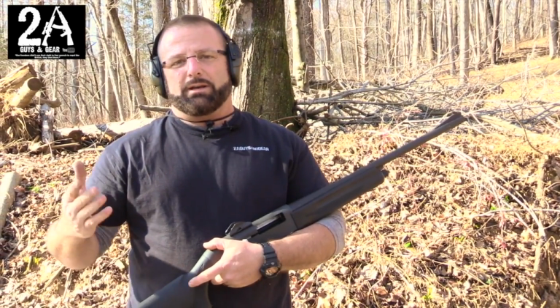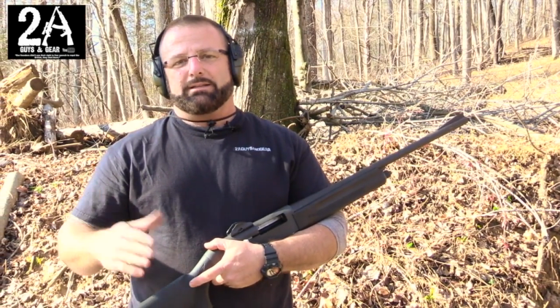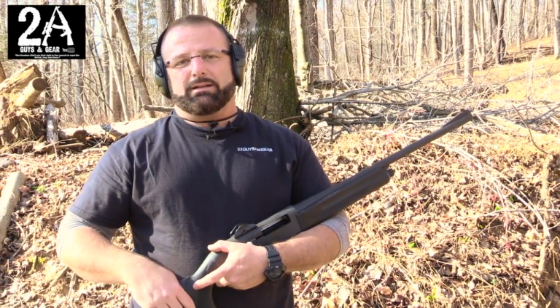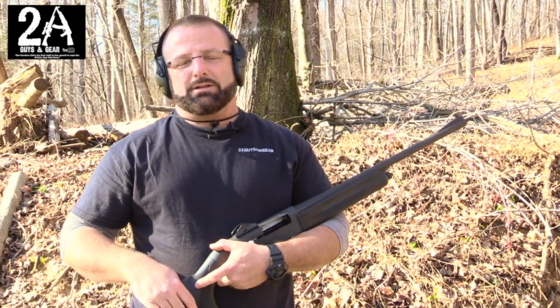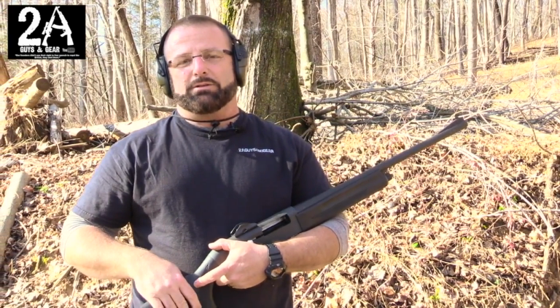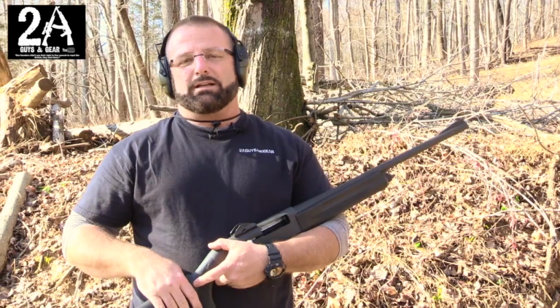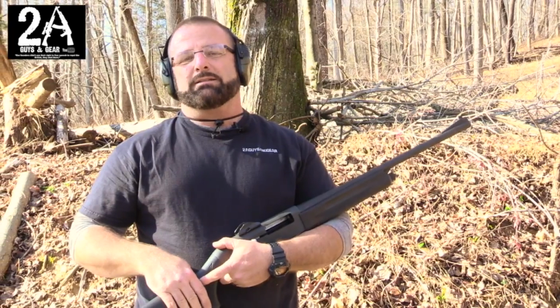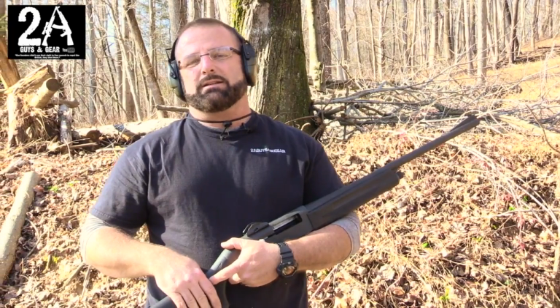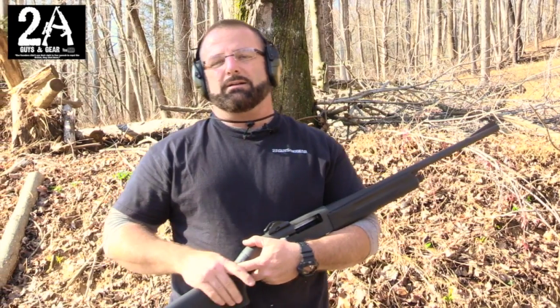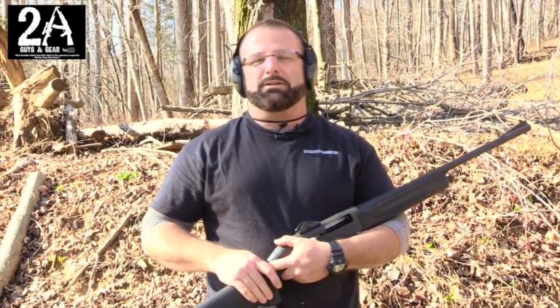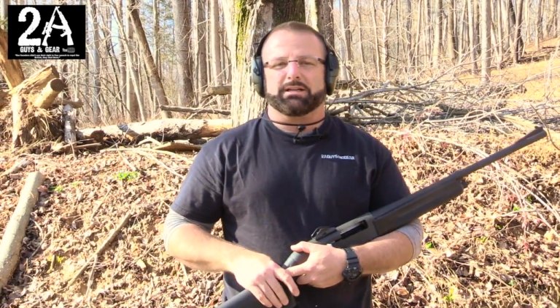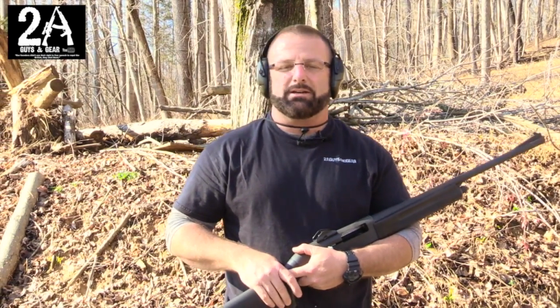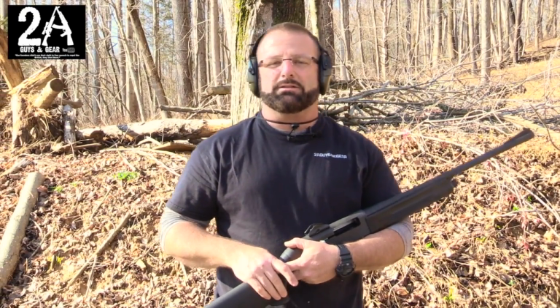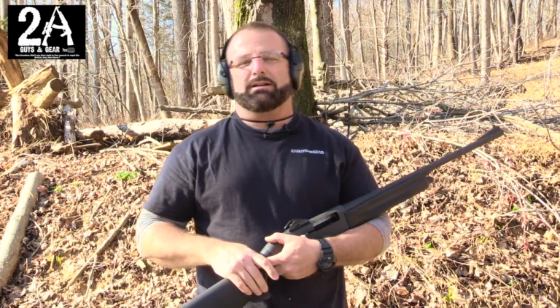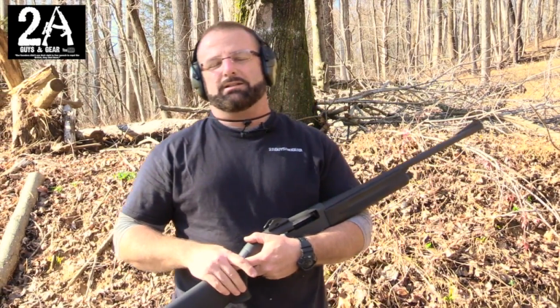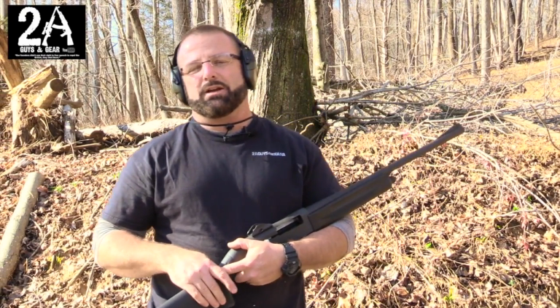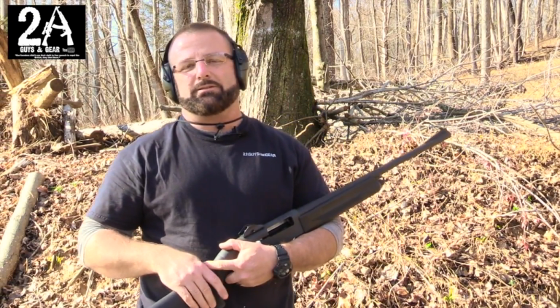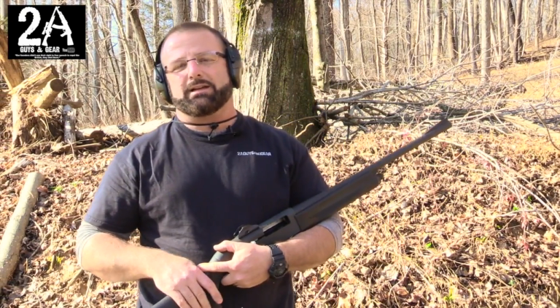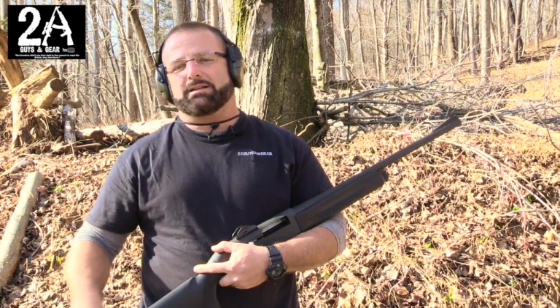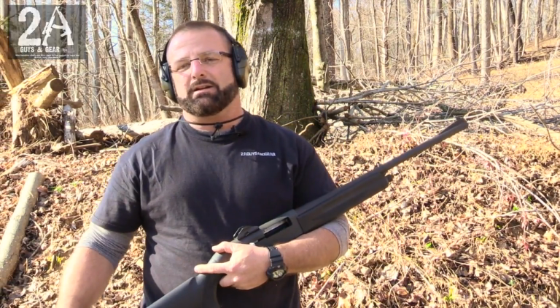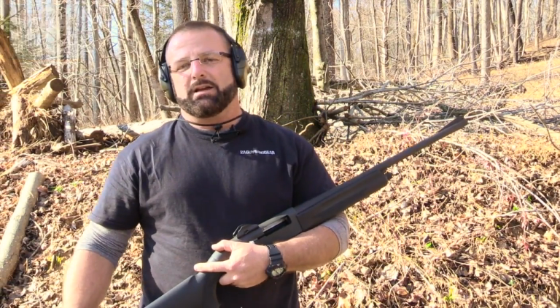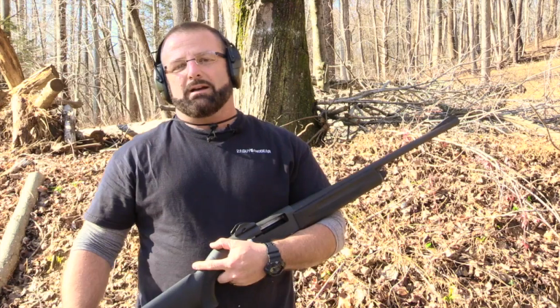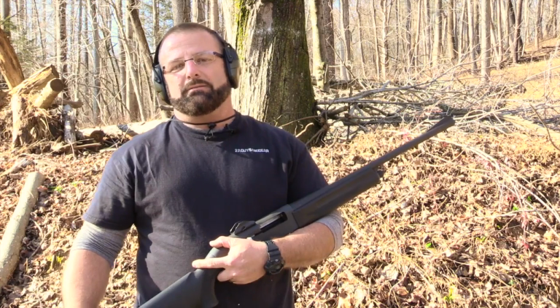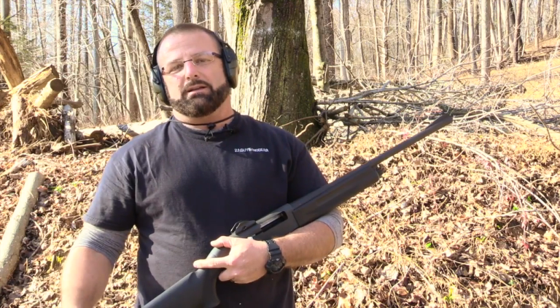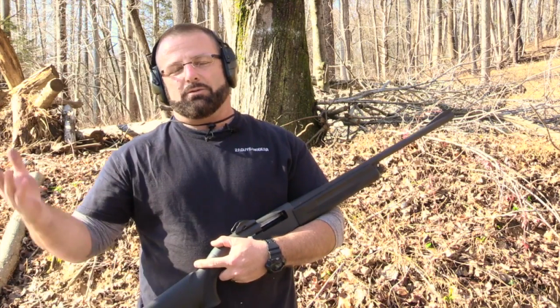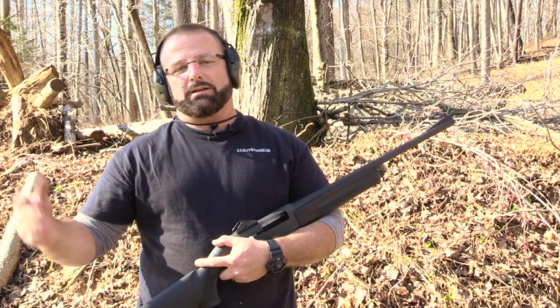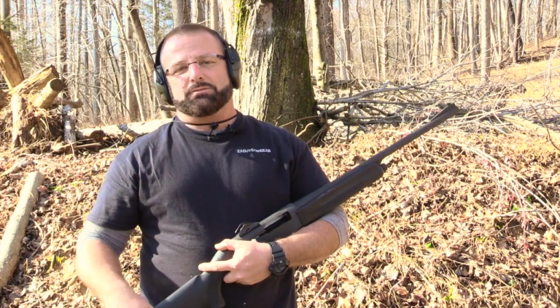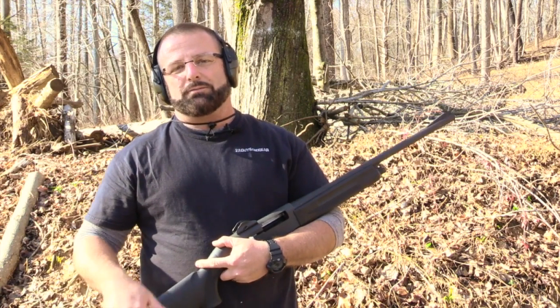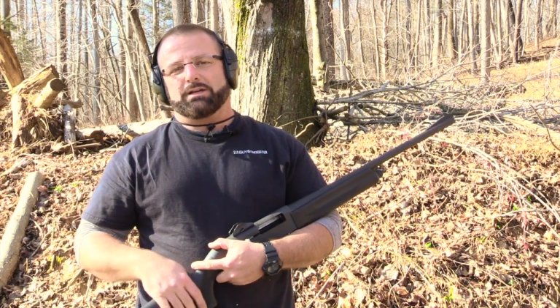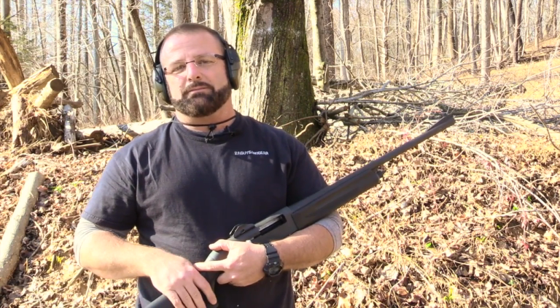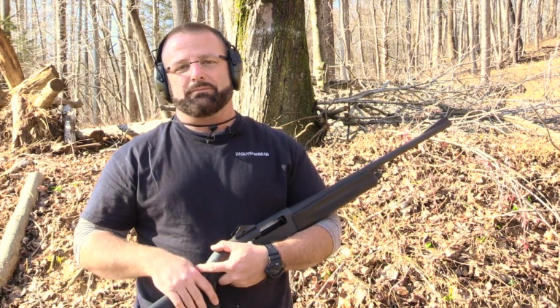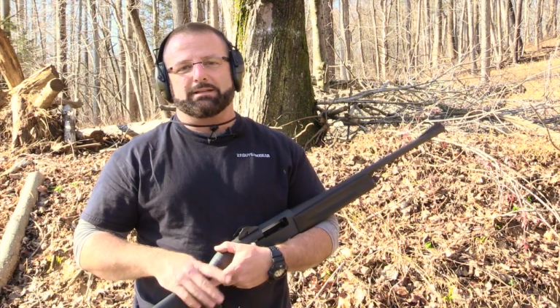I hope you liked it — it's a cool little shotgun. You can check us out on Instagram at 2AGuysInGear or subscribe to our channel. Thanks.